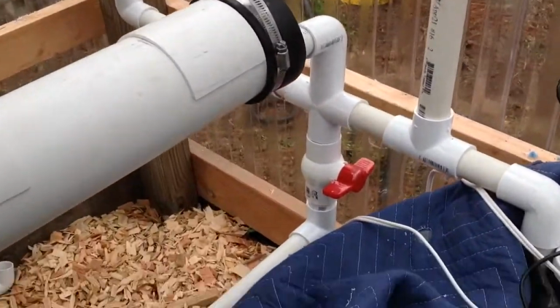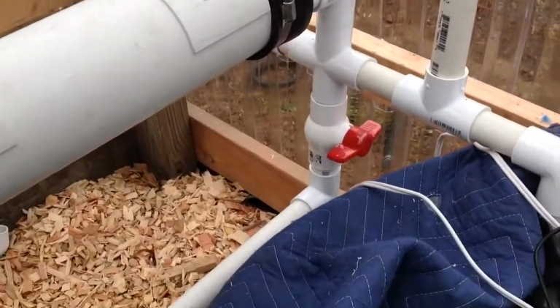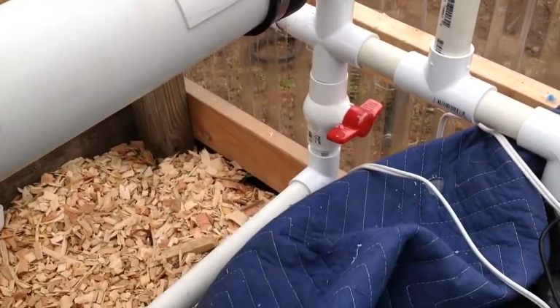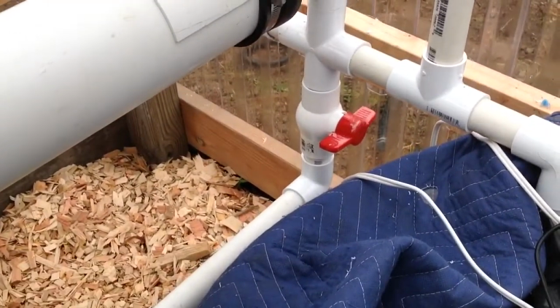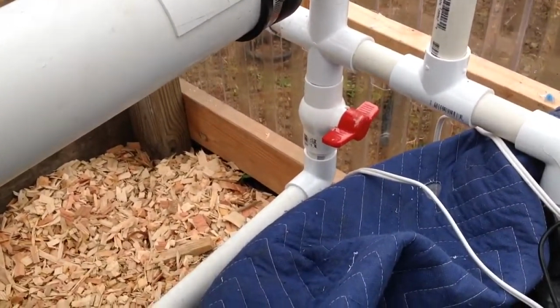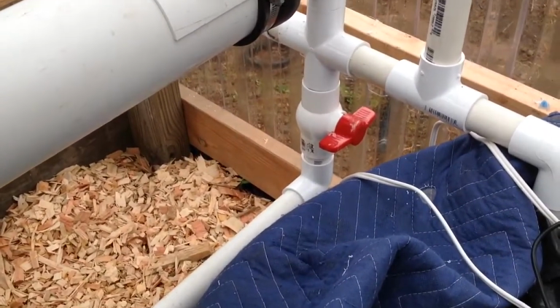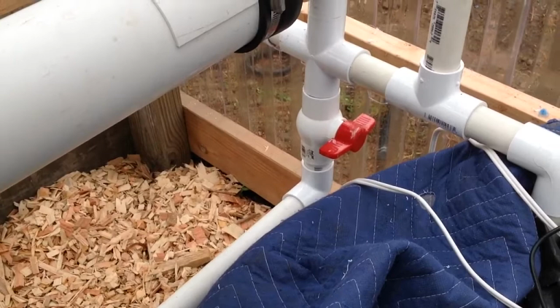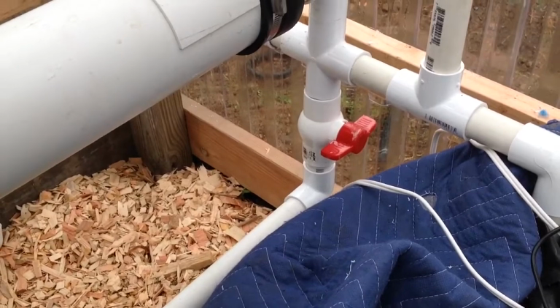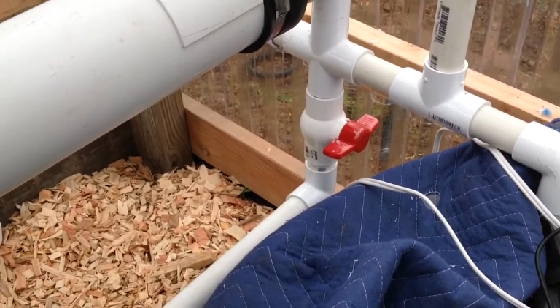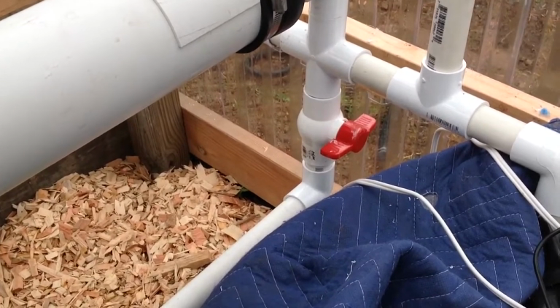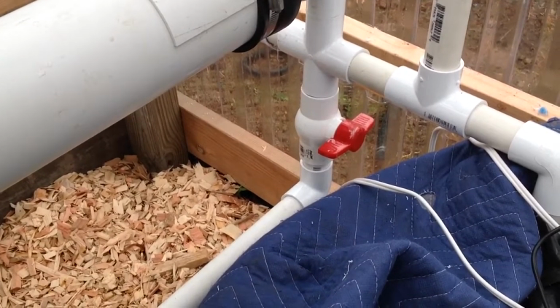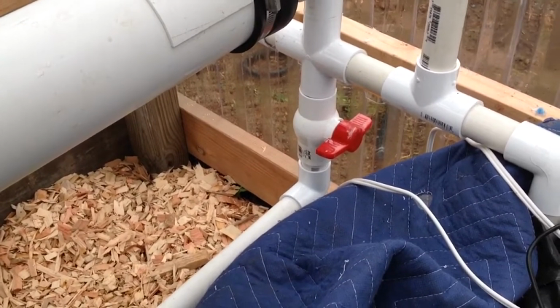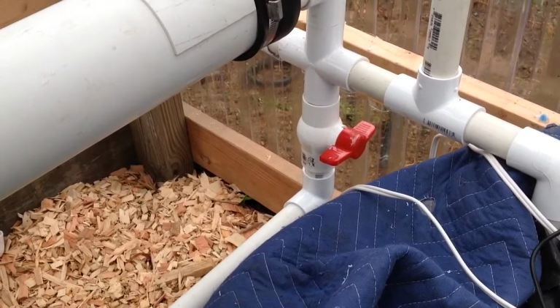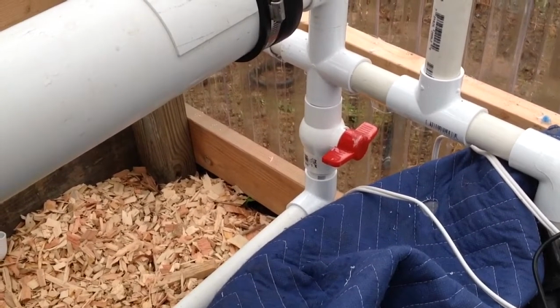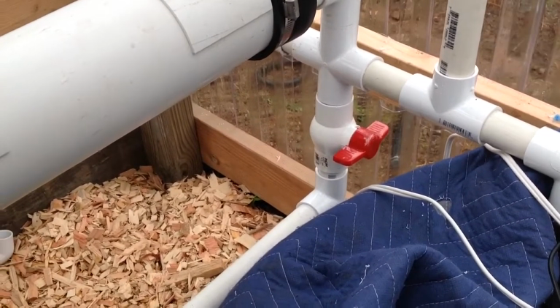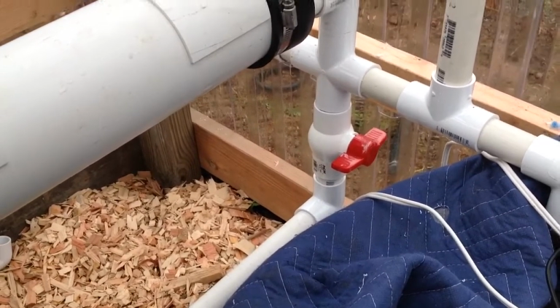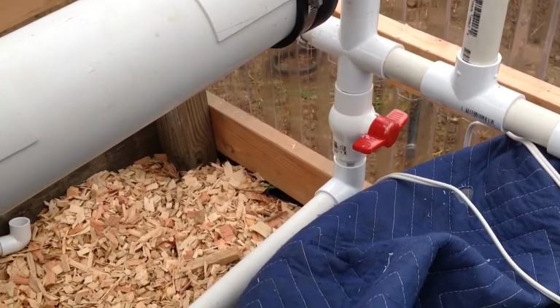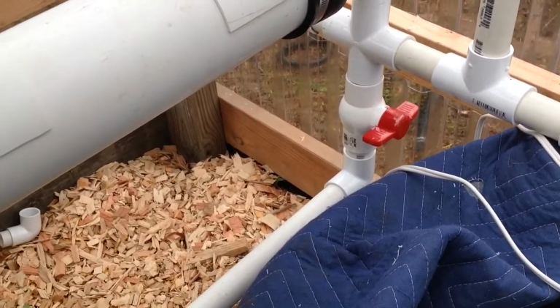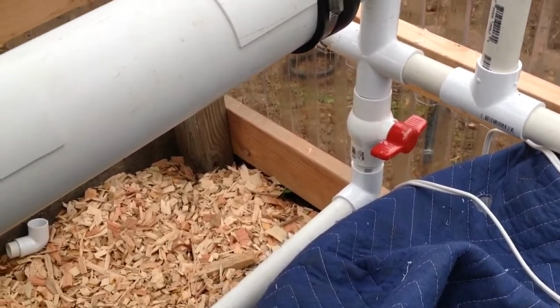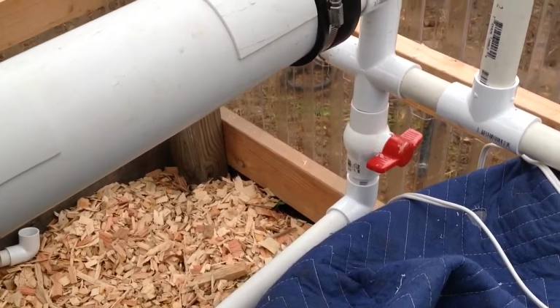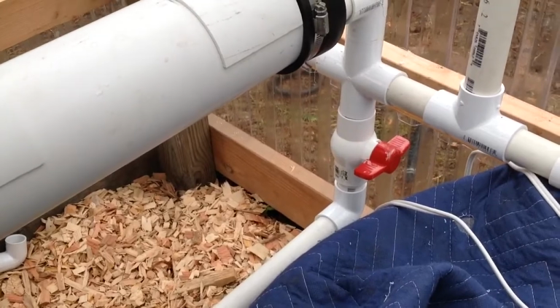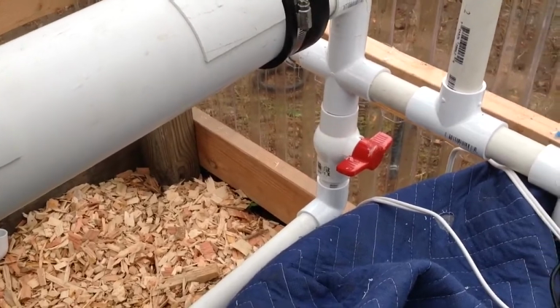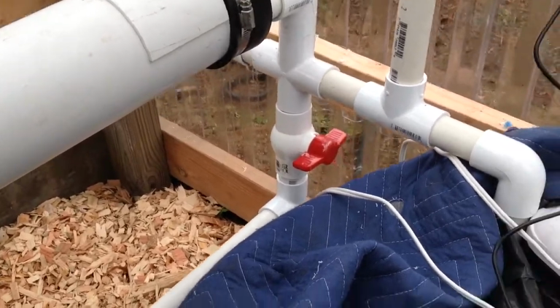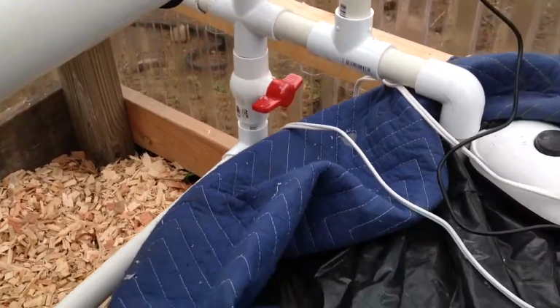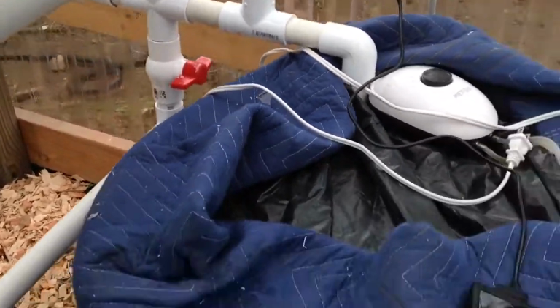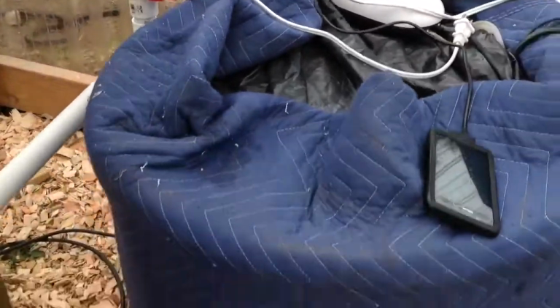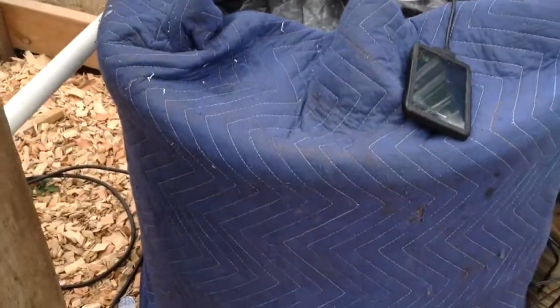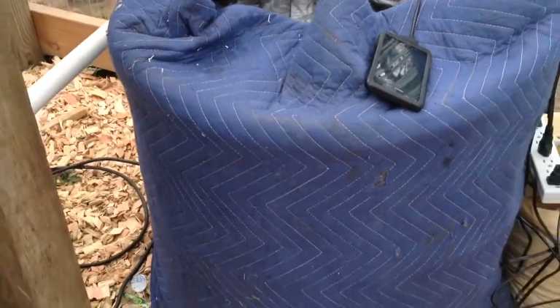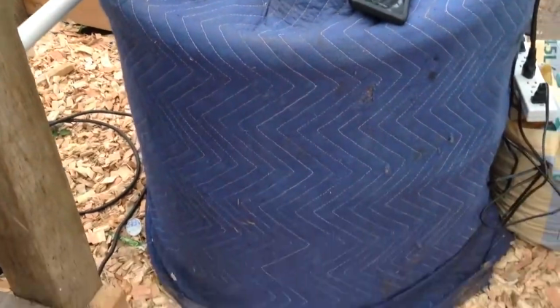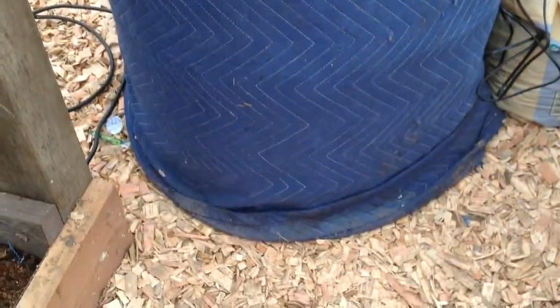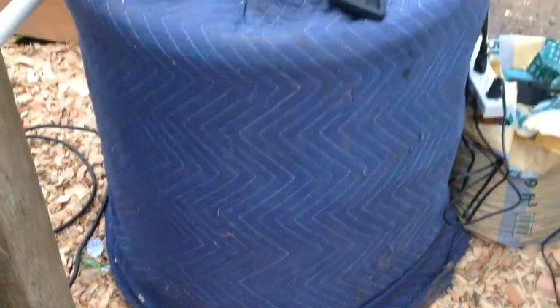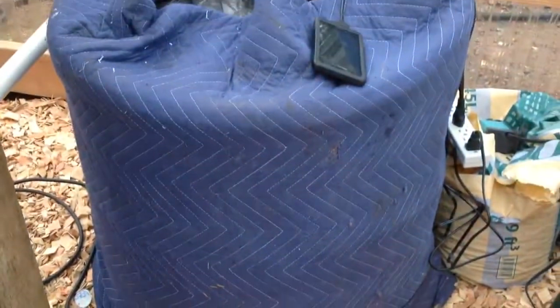That valve right down there, I just open up when I want to run the one that's outside, and then it'll just drain into the outside tank. Right now I got it closed, so it drains into this tank. Got it wrapped up to keep it warm.